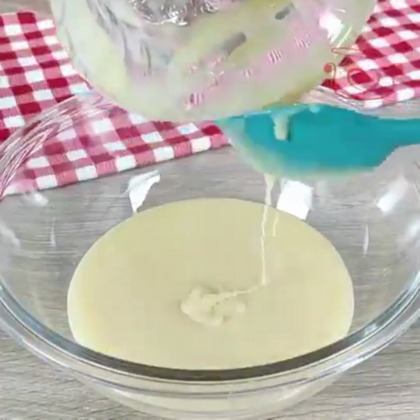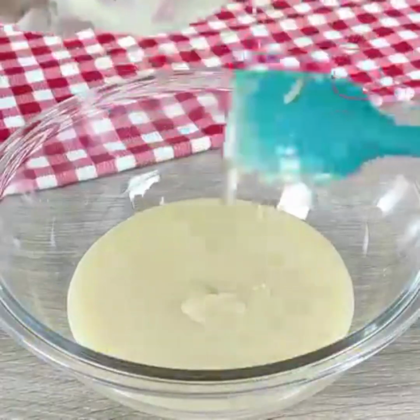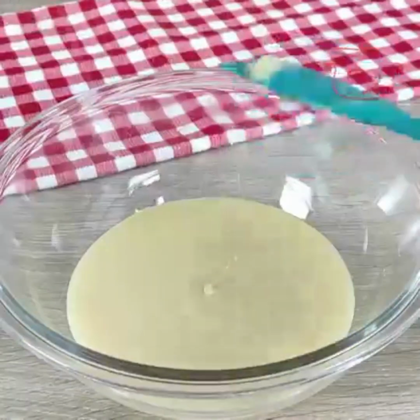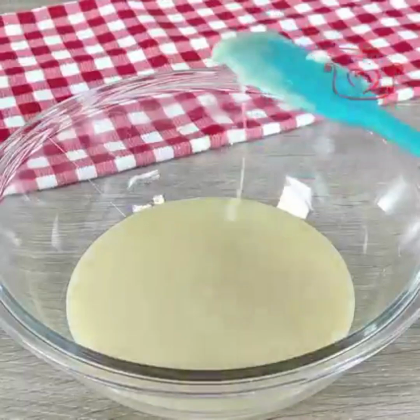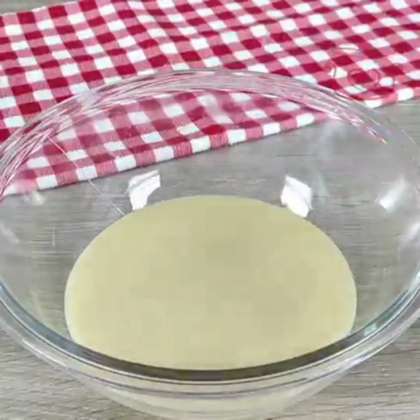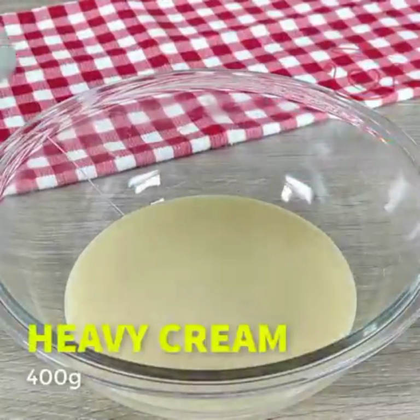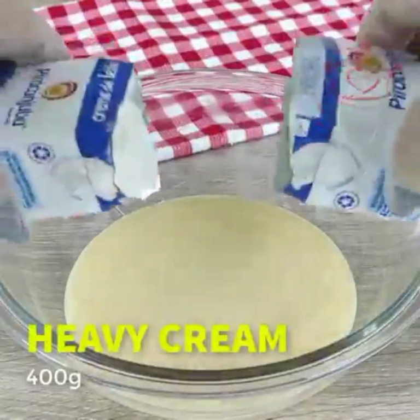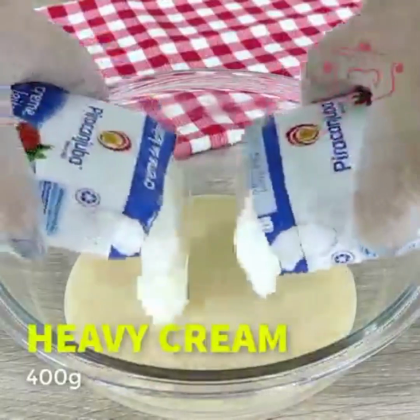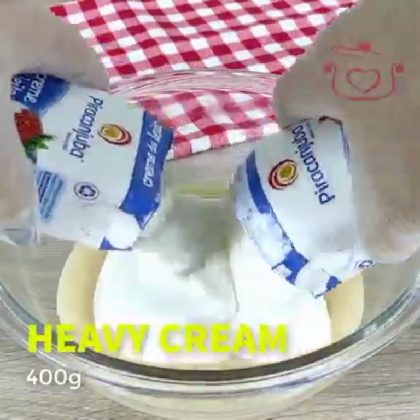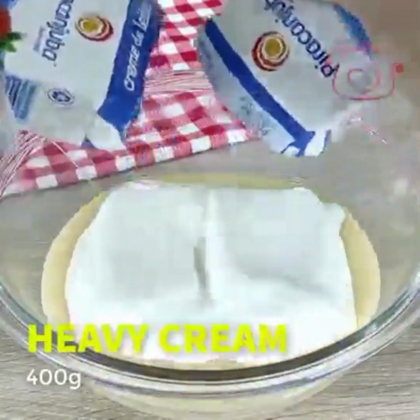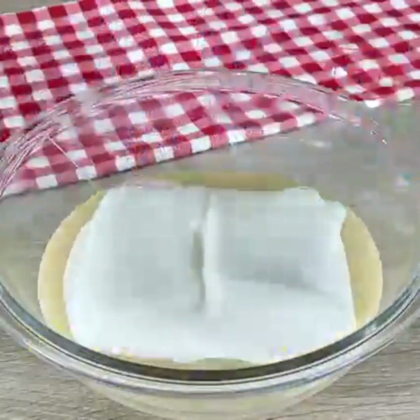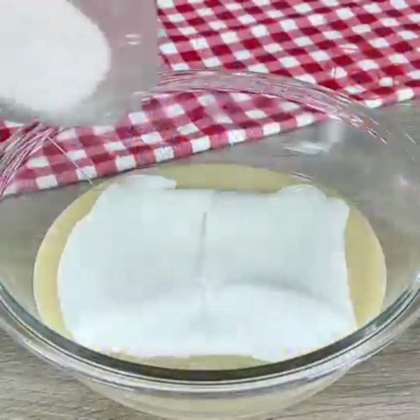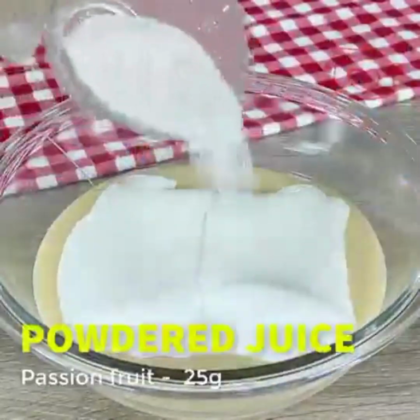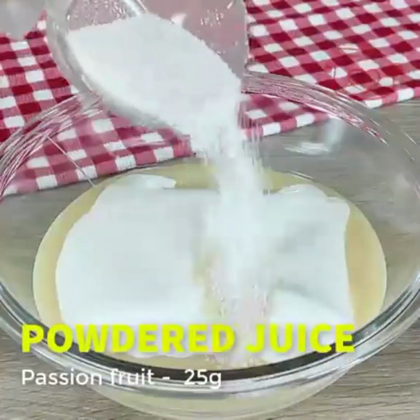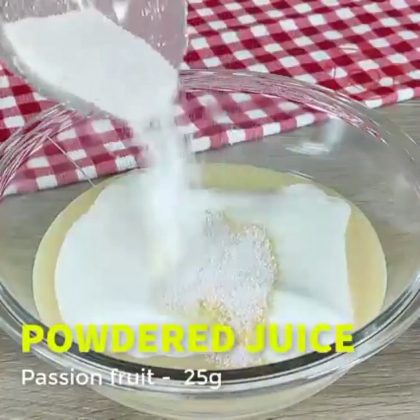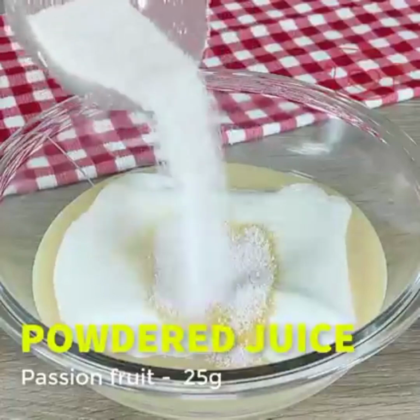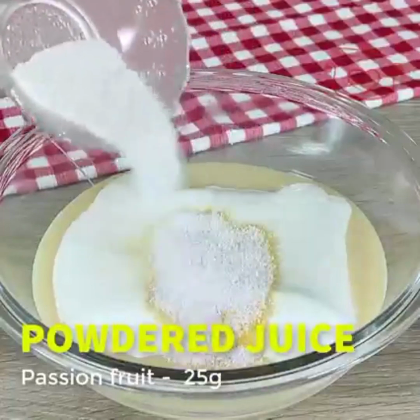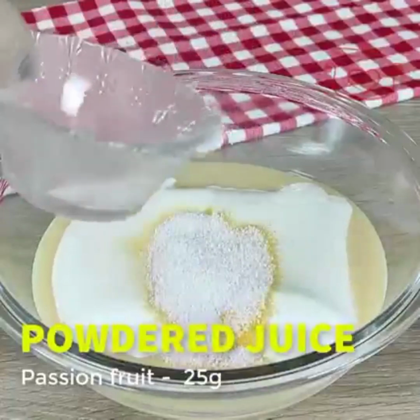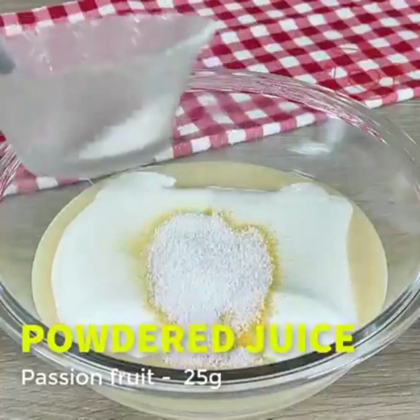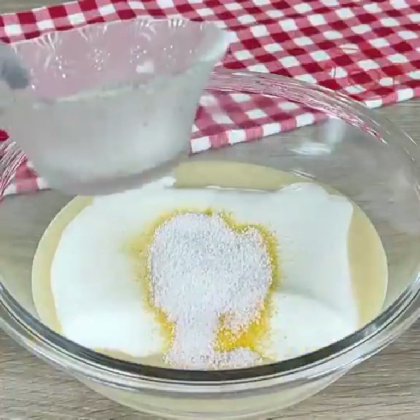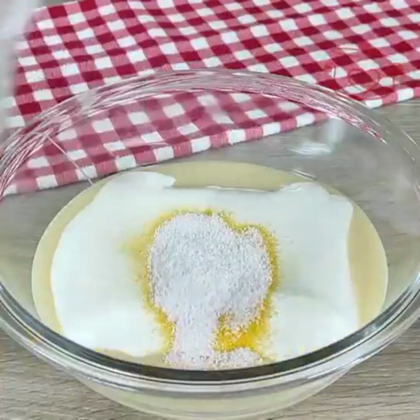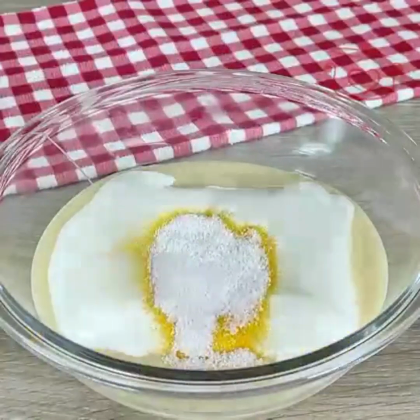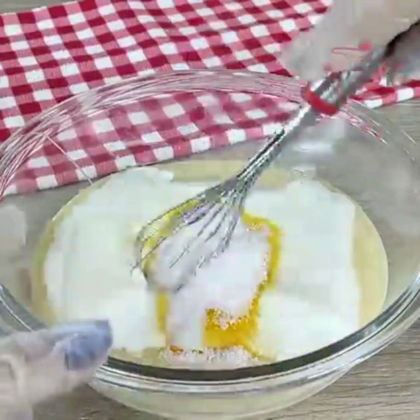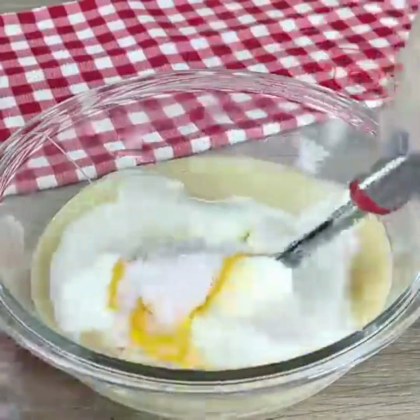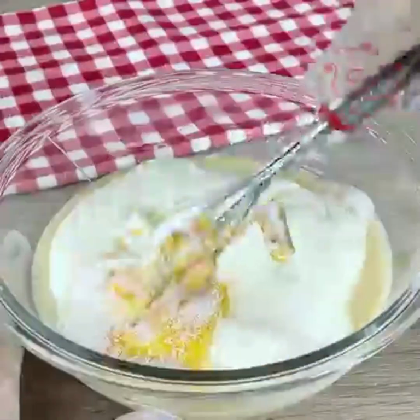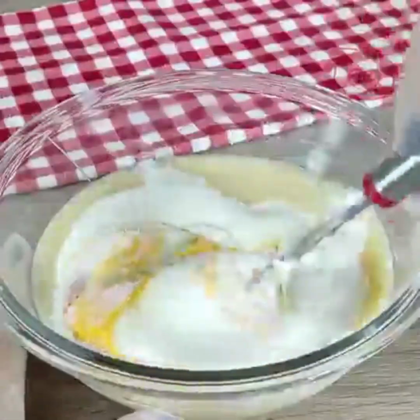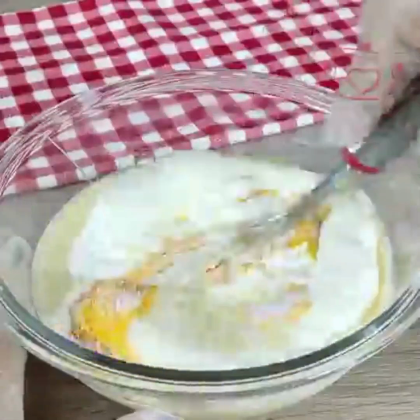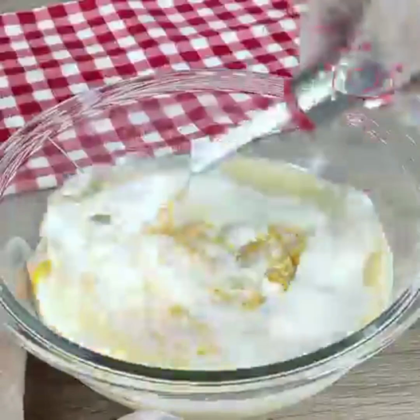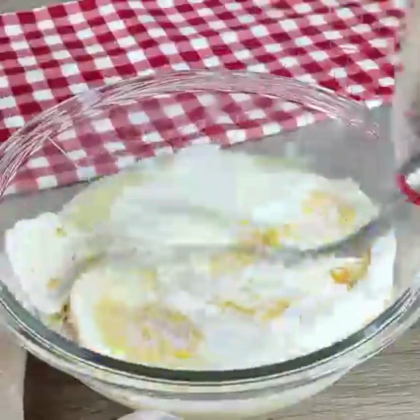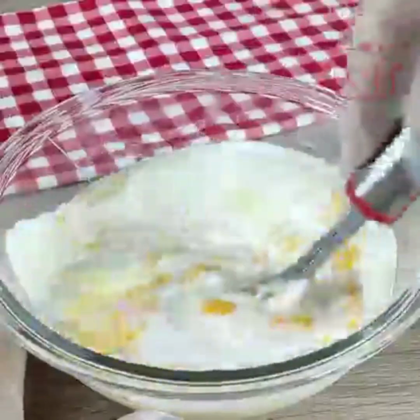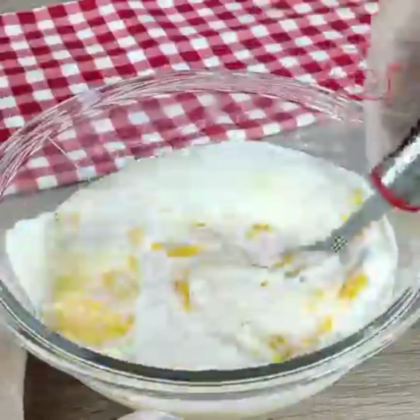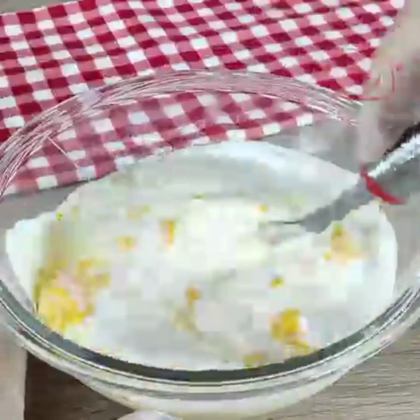First I took one tin of condensed milk, then I bought two heavy cream packs, about 400 grams each. I also got a juice powder — make sure to take it in powder form, not liquid.